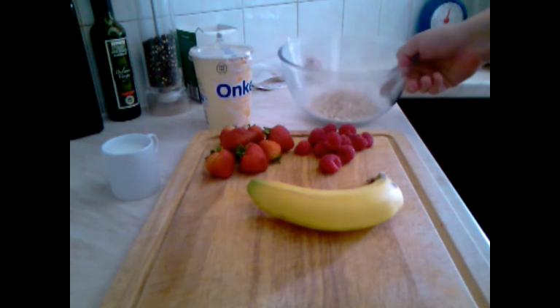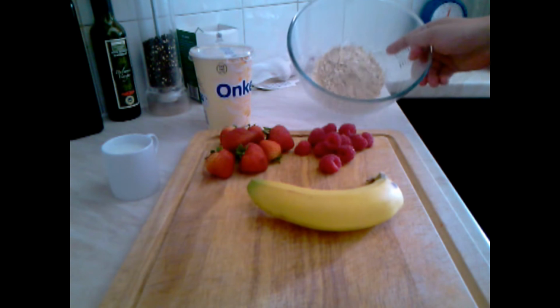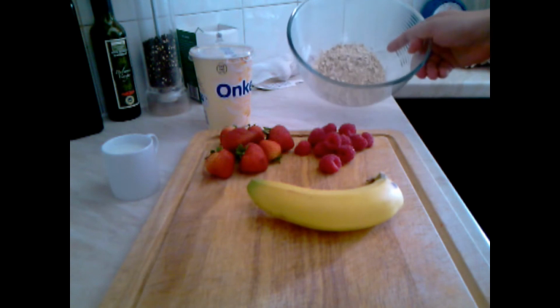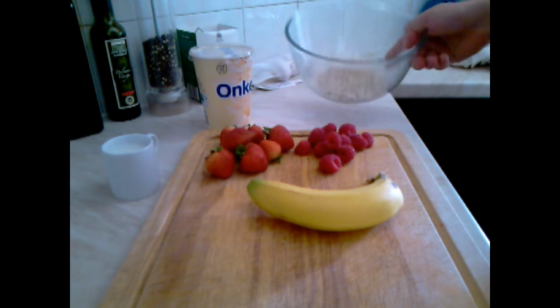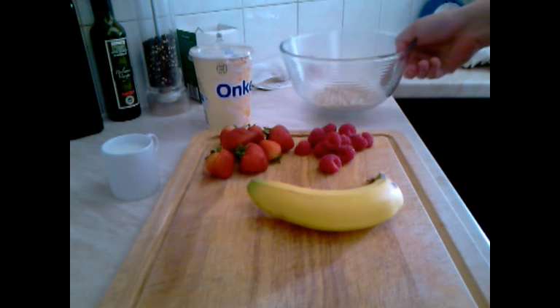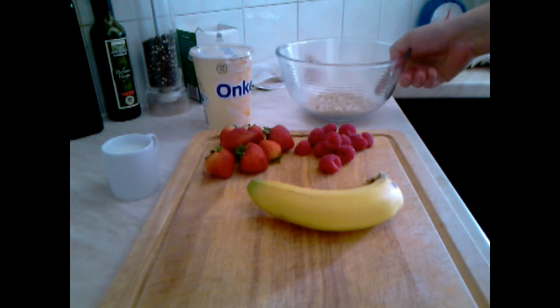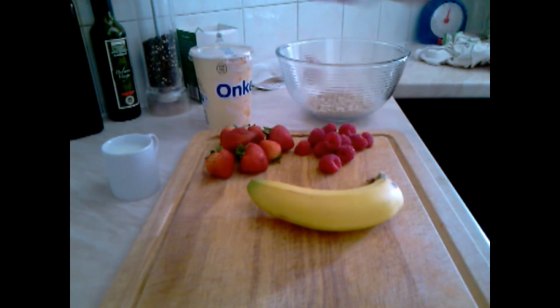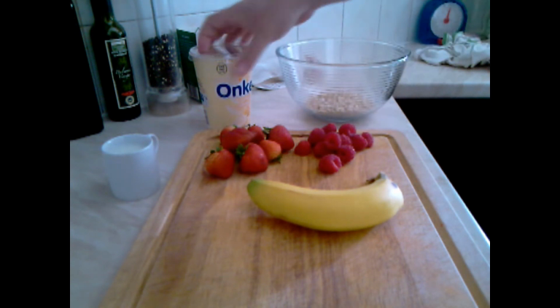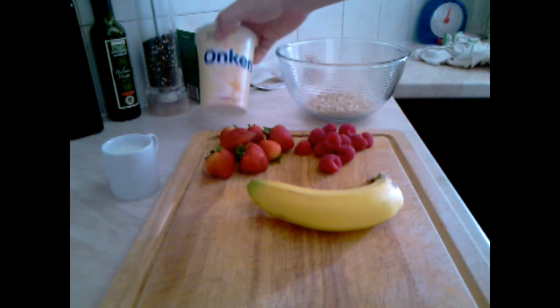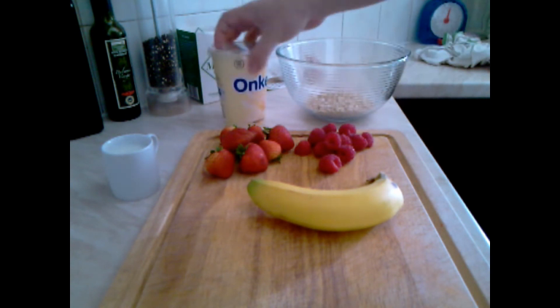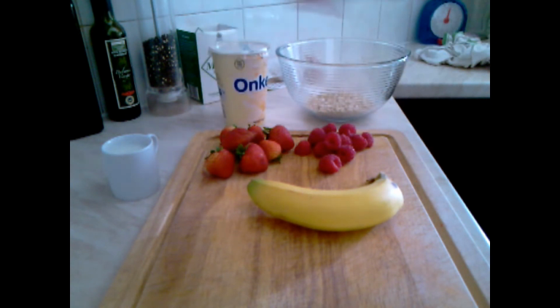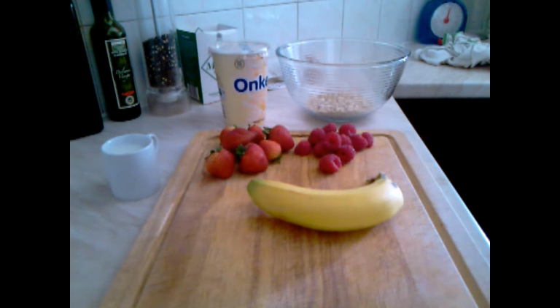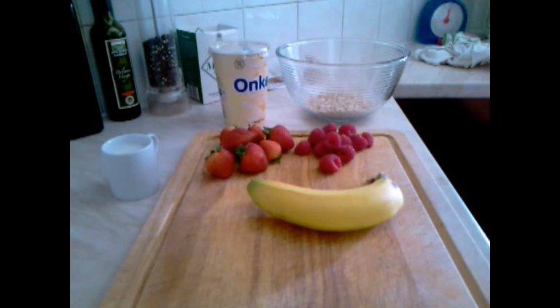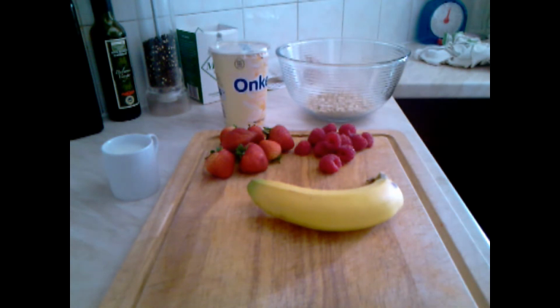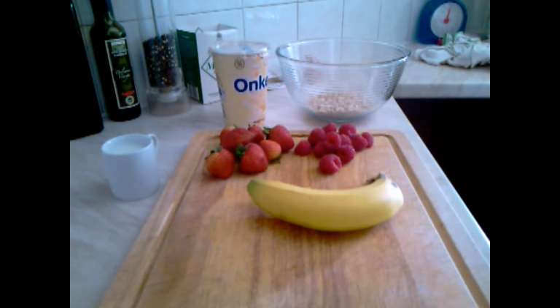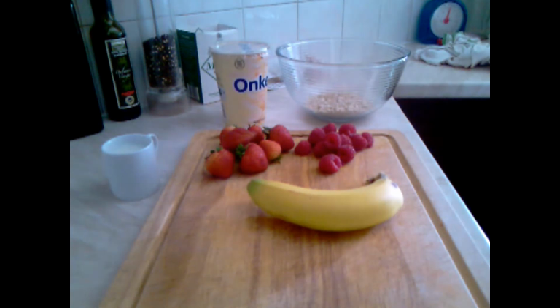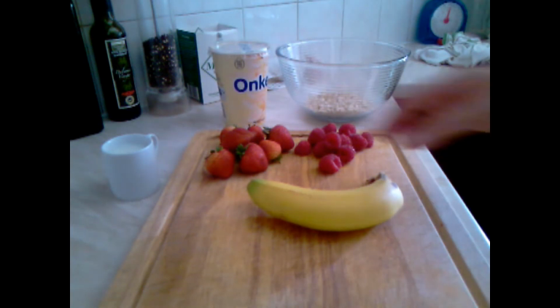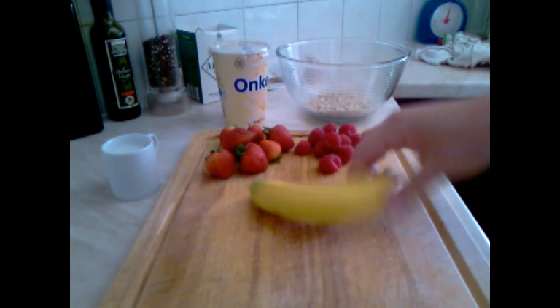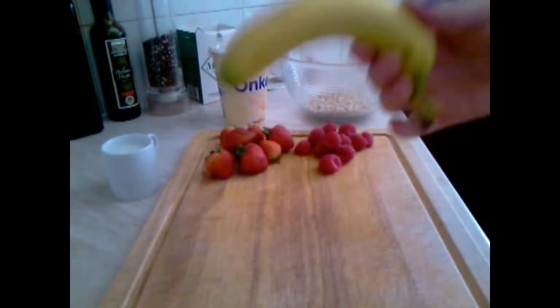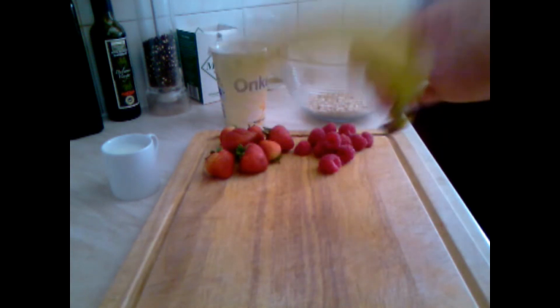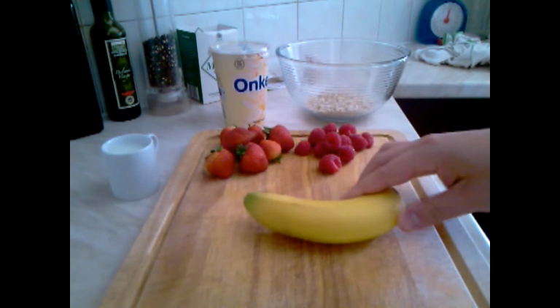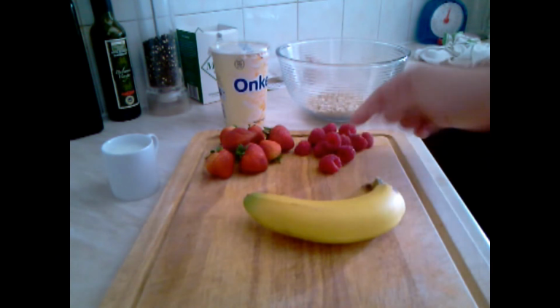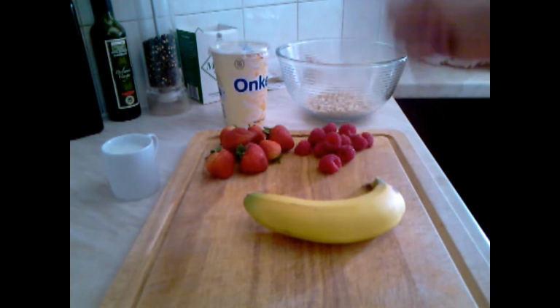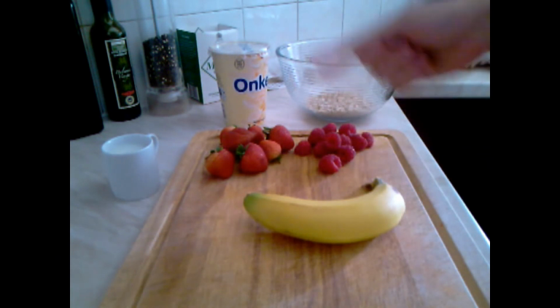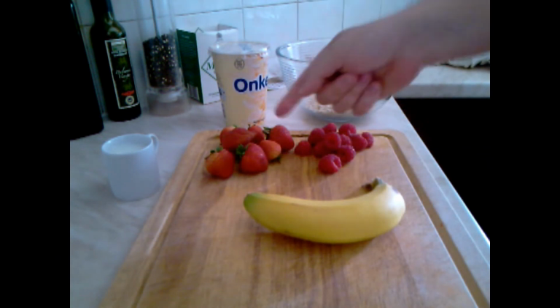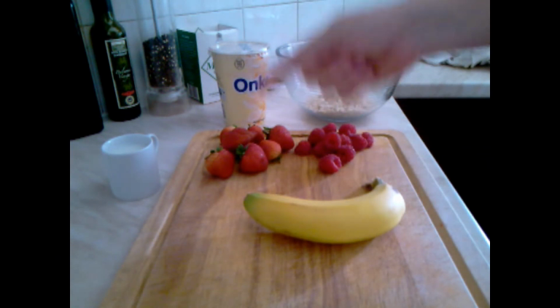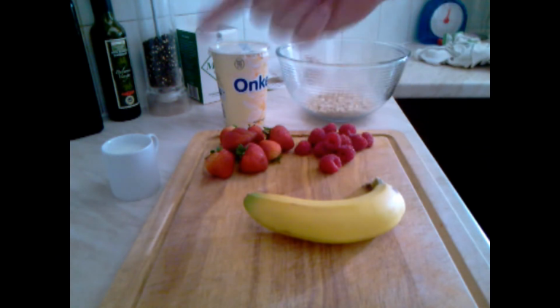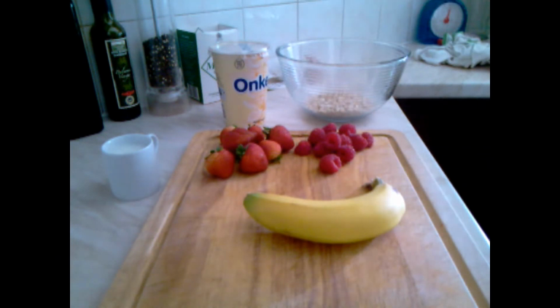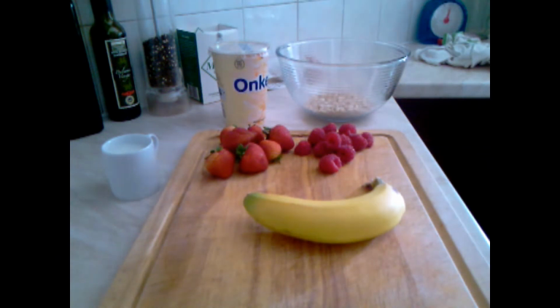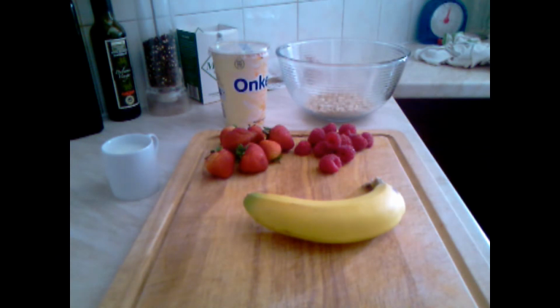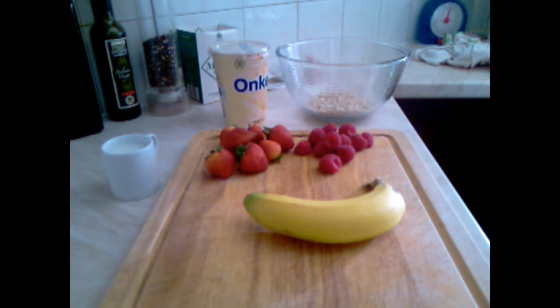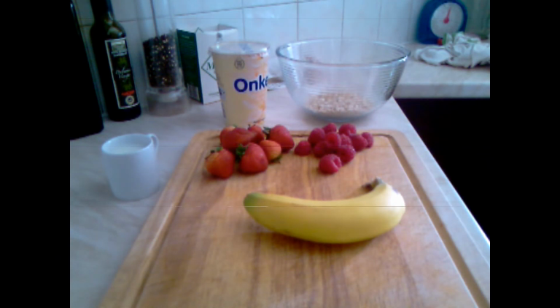Today we need some porridge oats, fruity yogurt, any flavor, banana, raspberry, strawberry, and a little bit of milk.